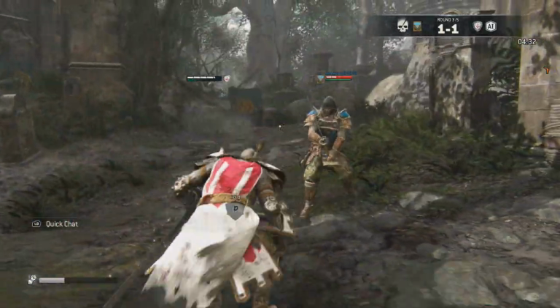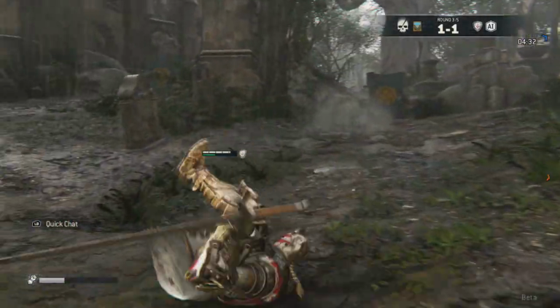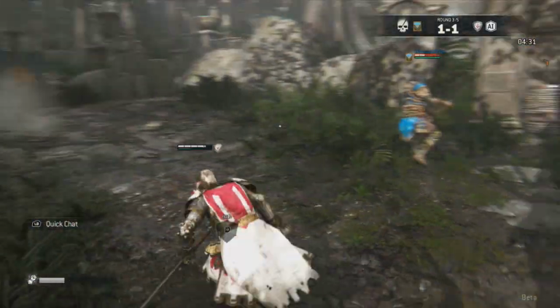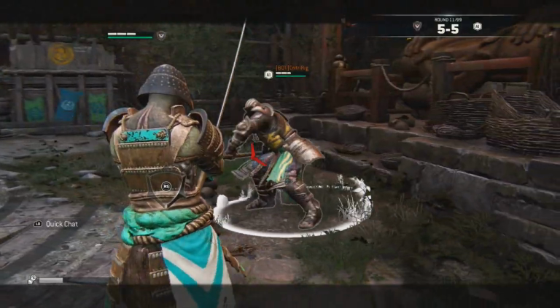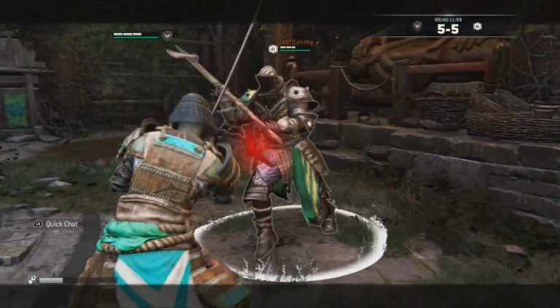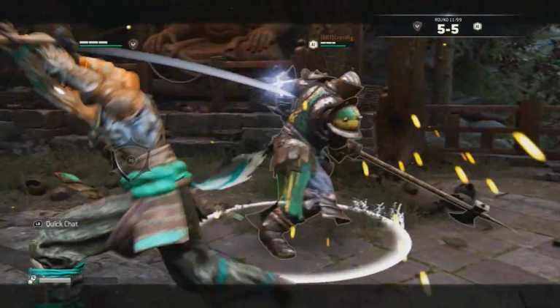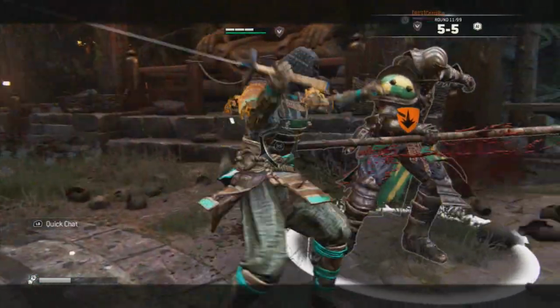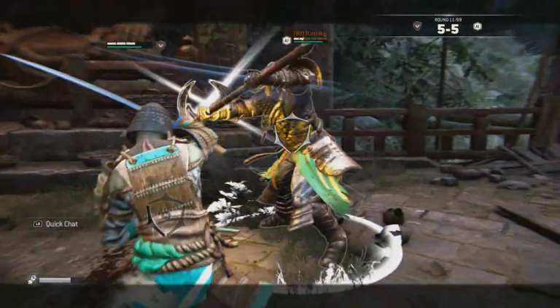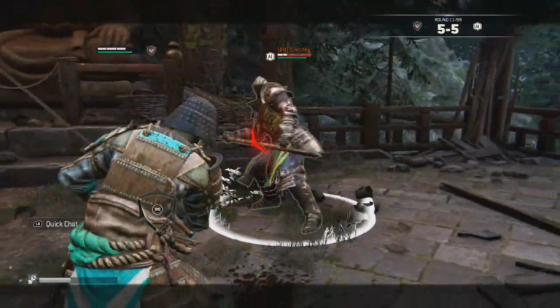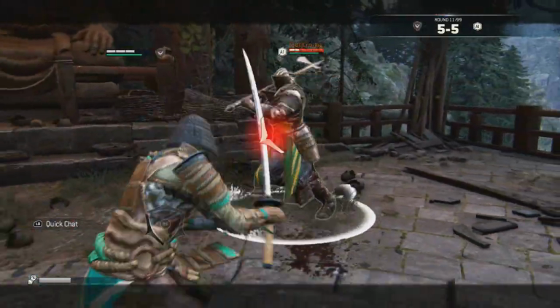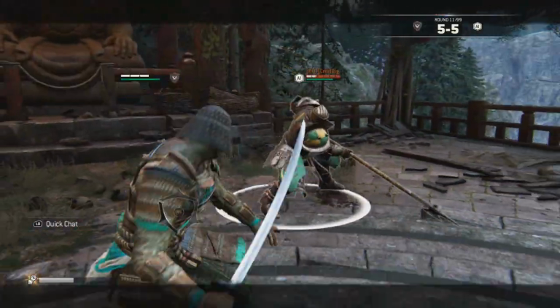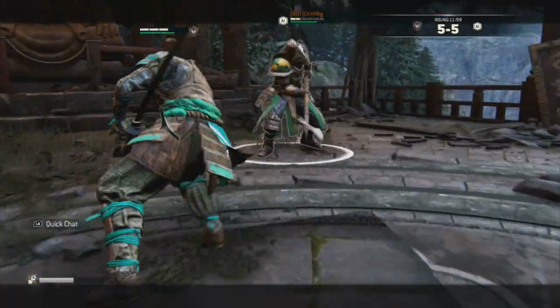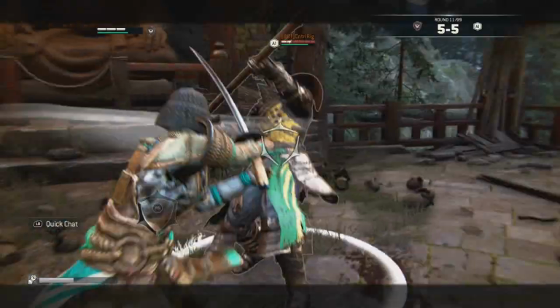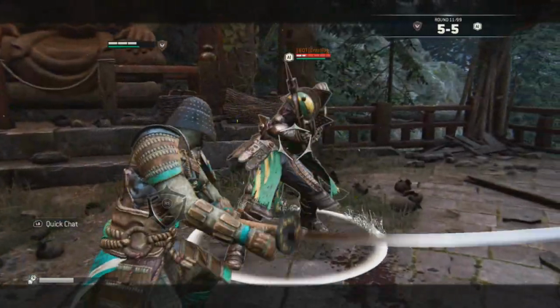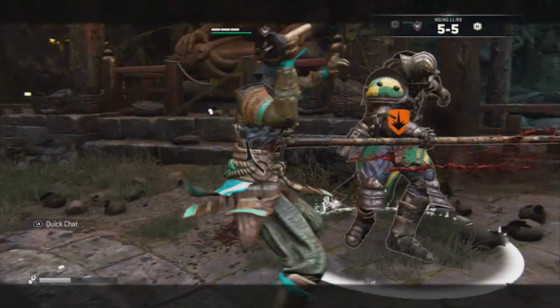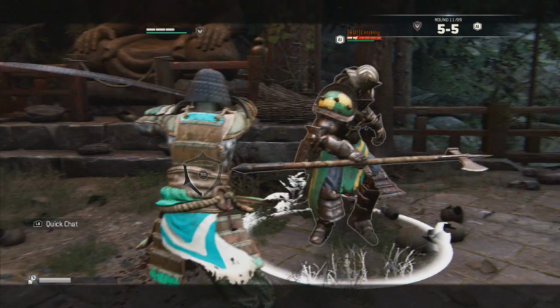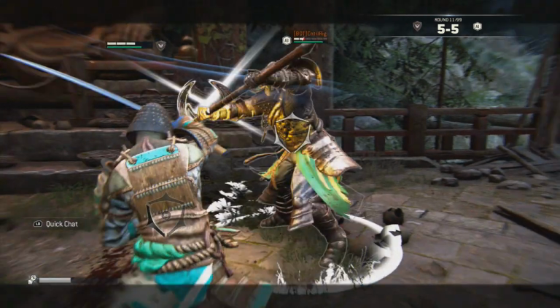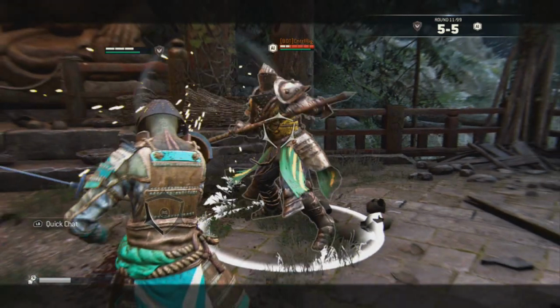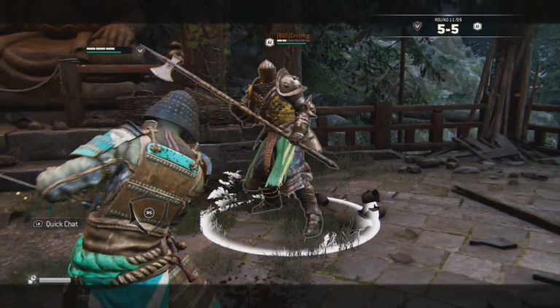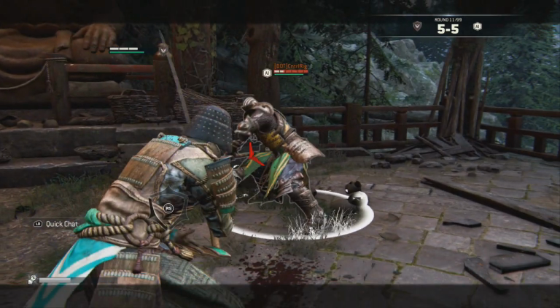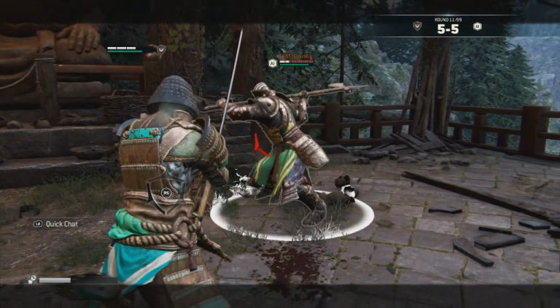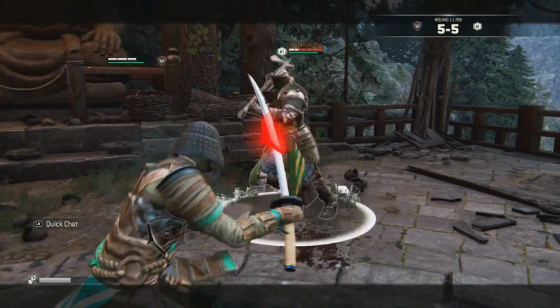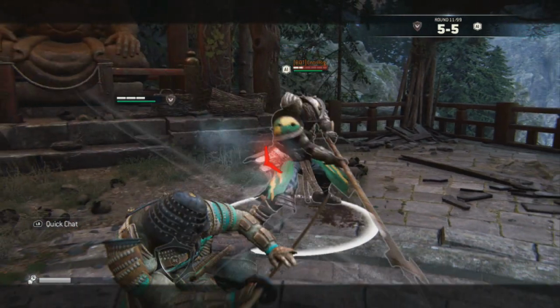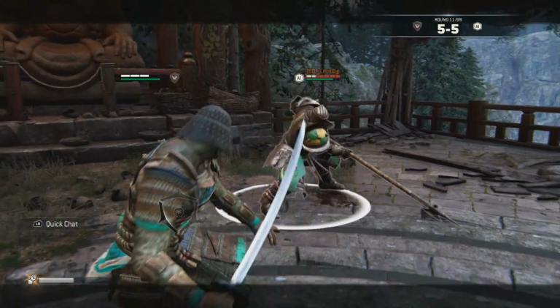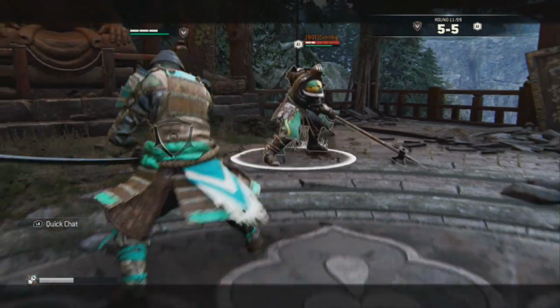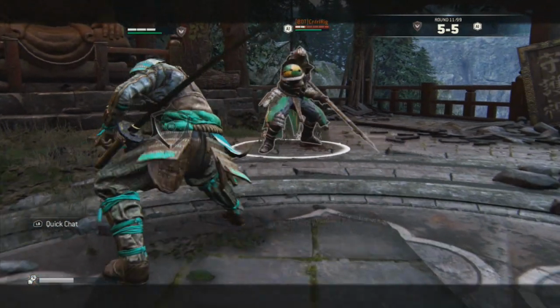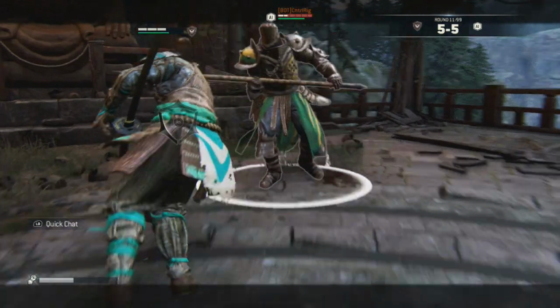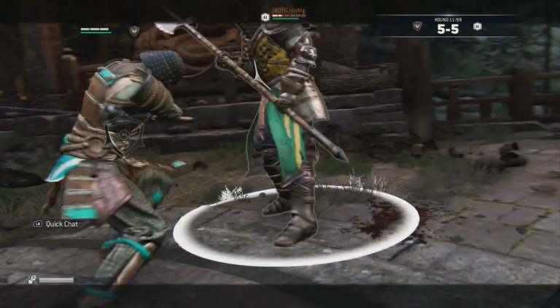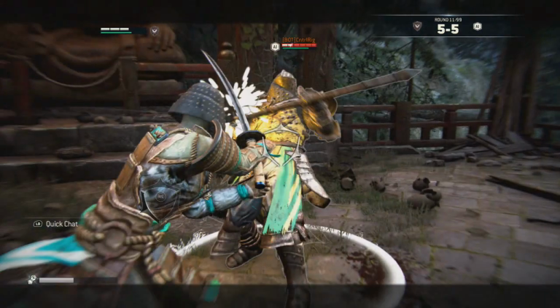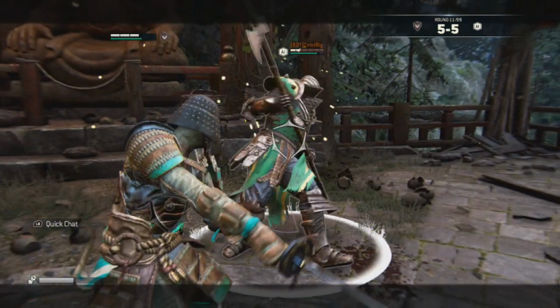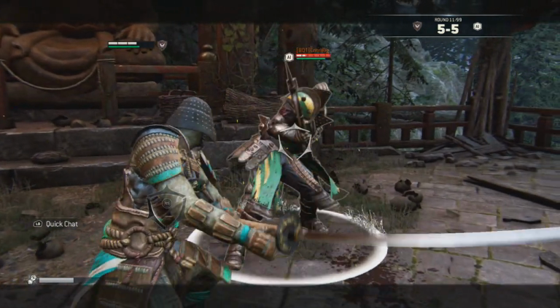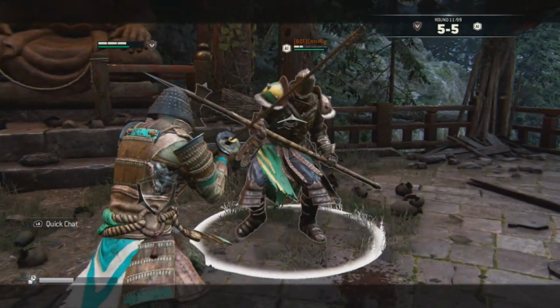Just look out for those if you're having any trouble. For example, for Orochi, when you dash back and hold the right trigger — which is the heavy attack — he sits there waiting to lunge at the enemy. And it's one of his strongest attacks that you can do if it's timed right during a fight.